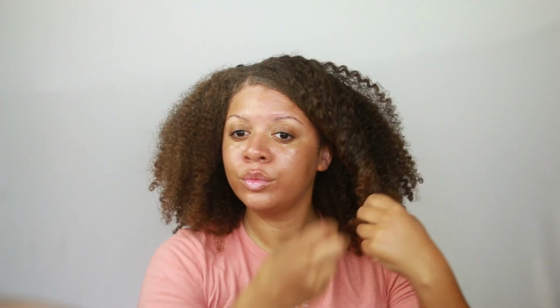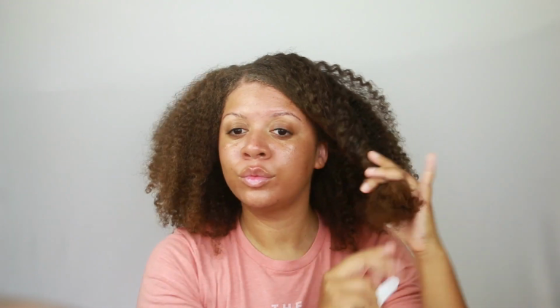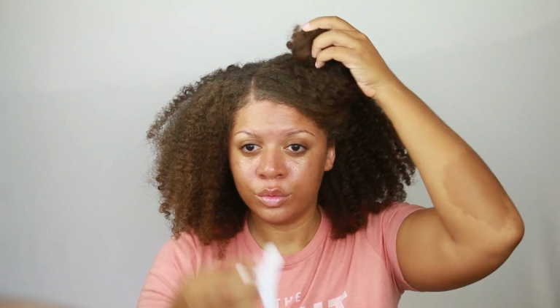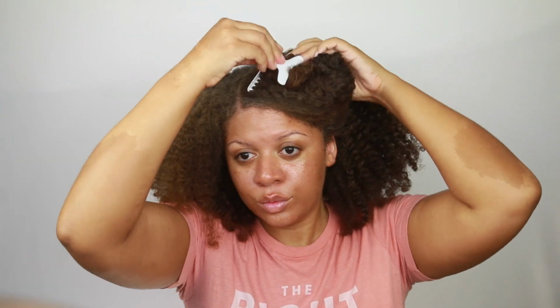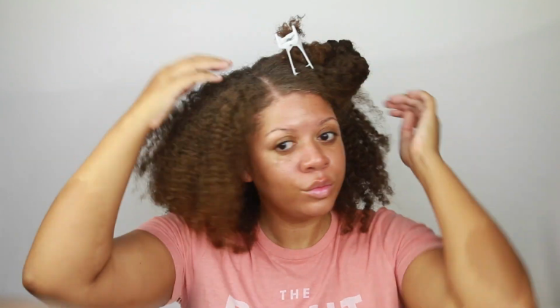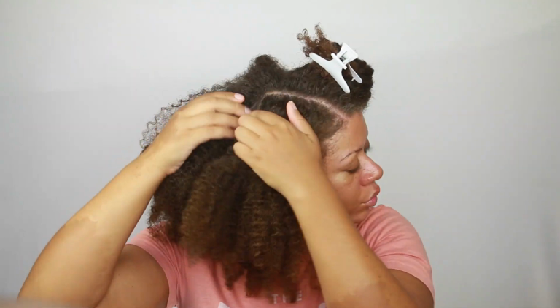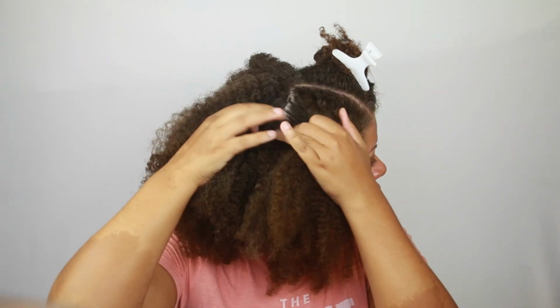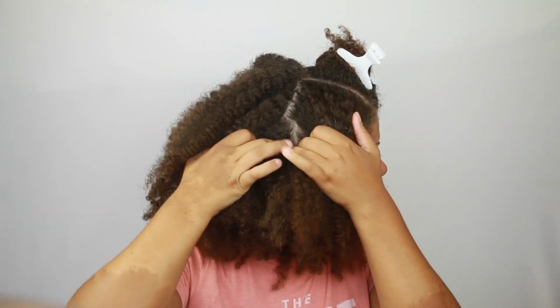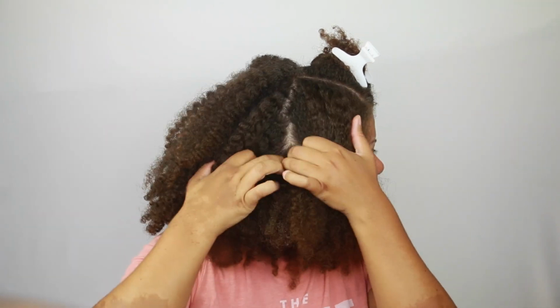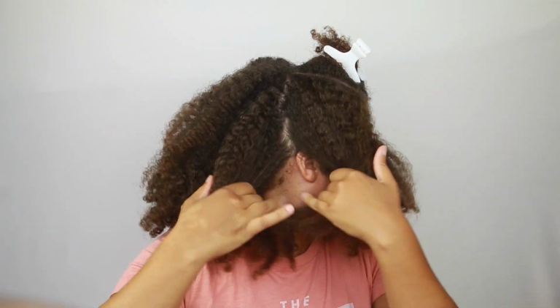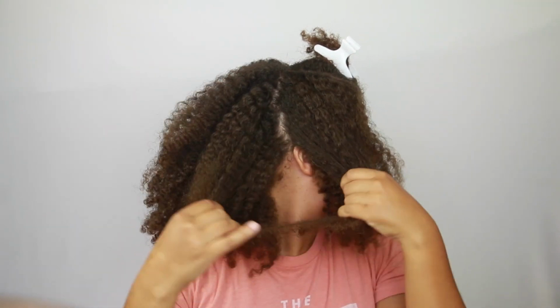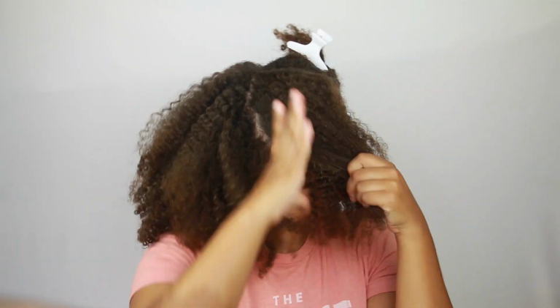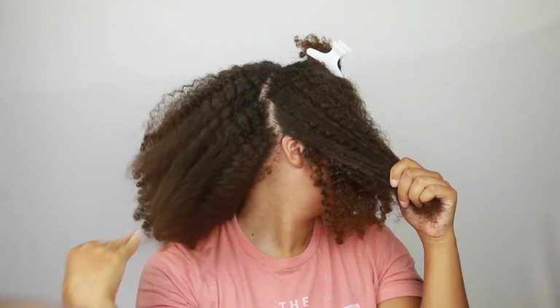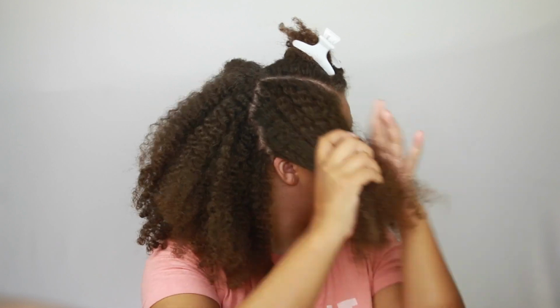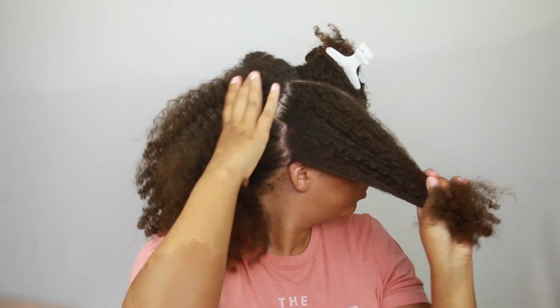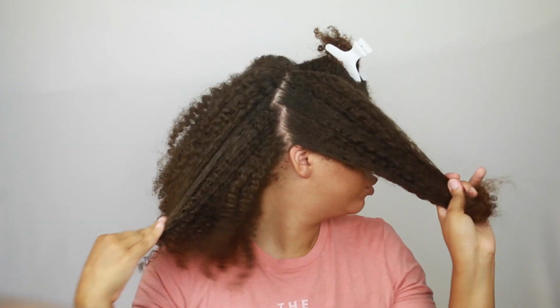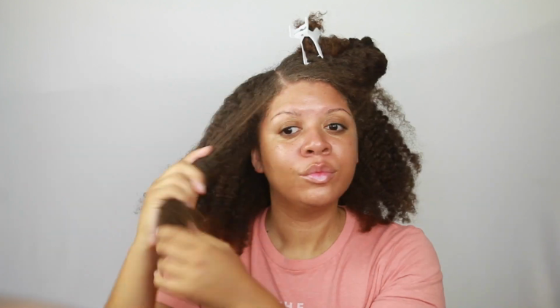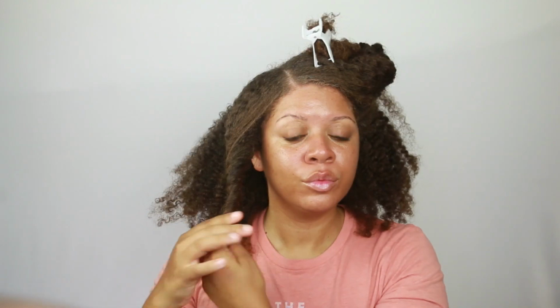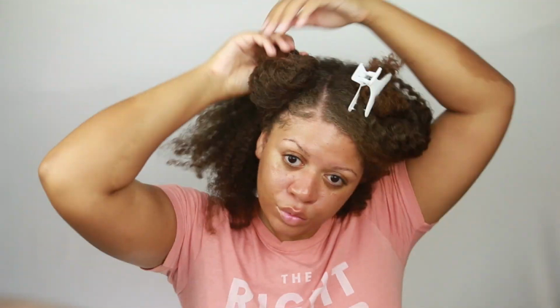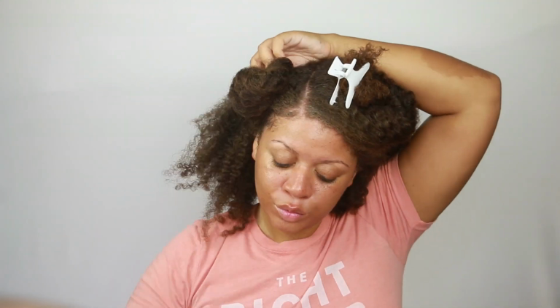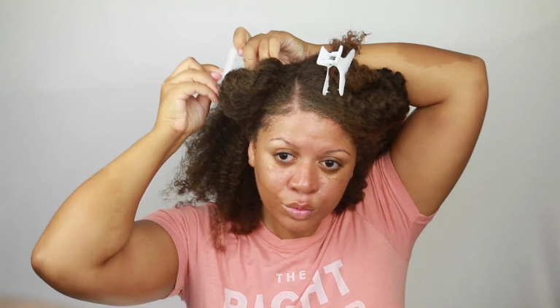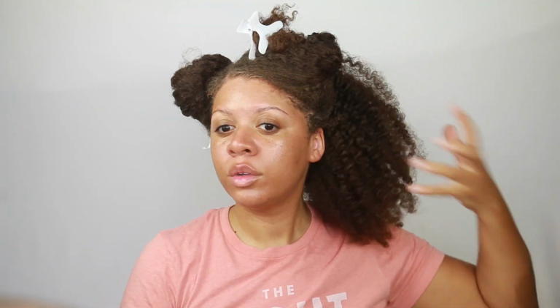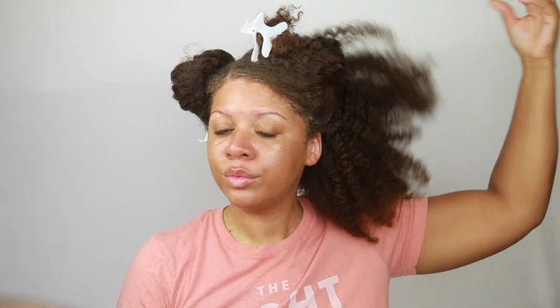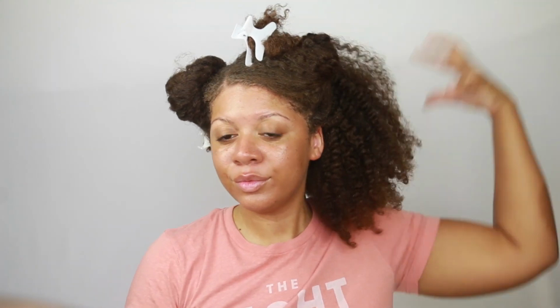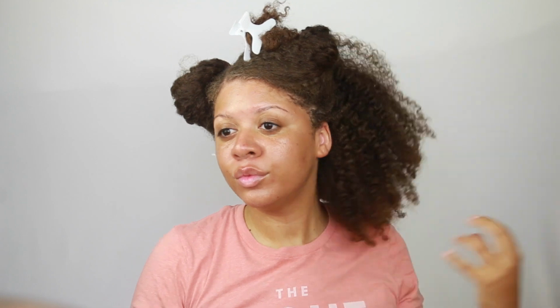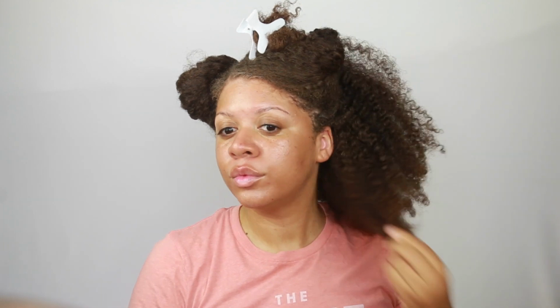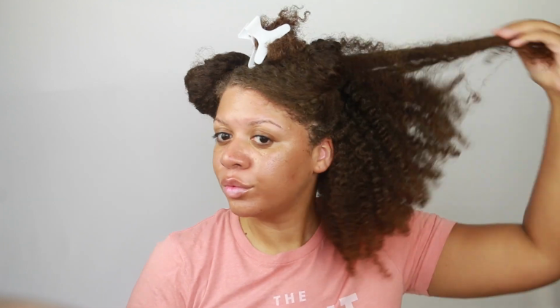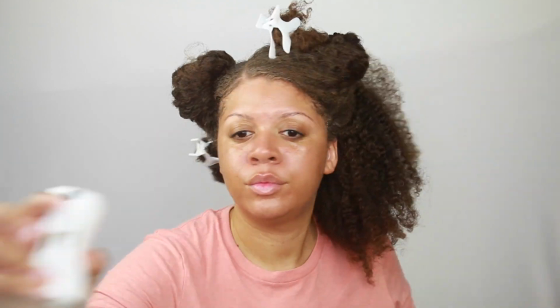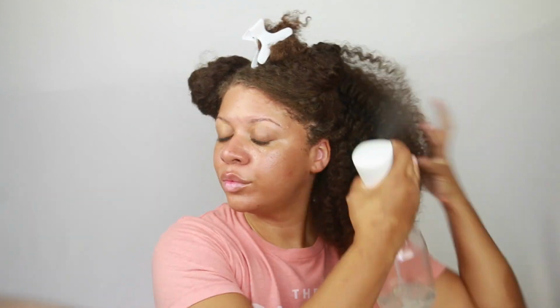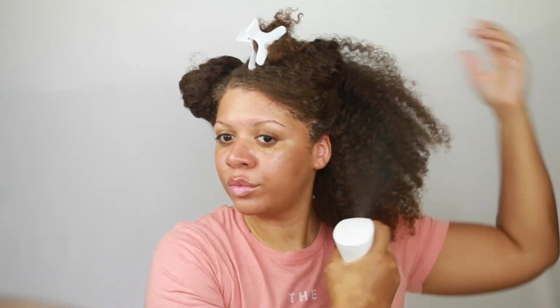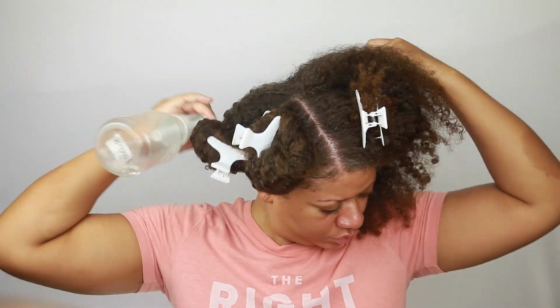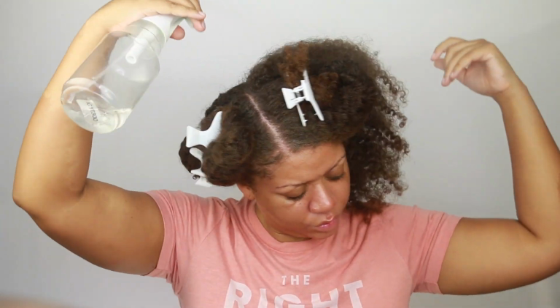Now I'm going to separate my hair into quadrants, which I always do no matter if I'm washing my hair or styling it. It really helps me stay focused so I can navigate through my hair a lot easier, and when I apply my products it's just really simple.